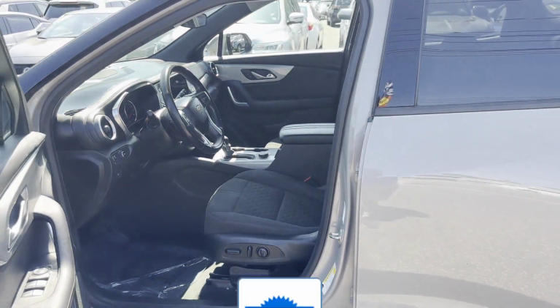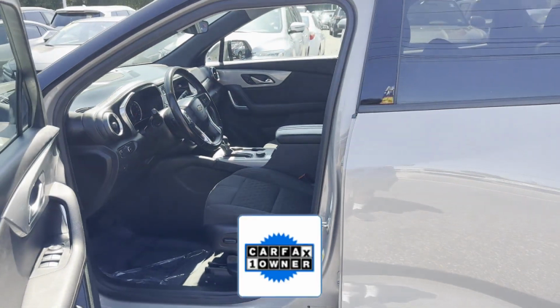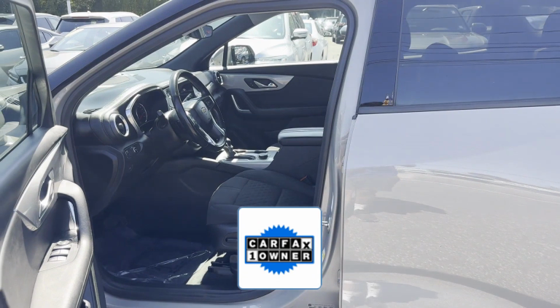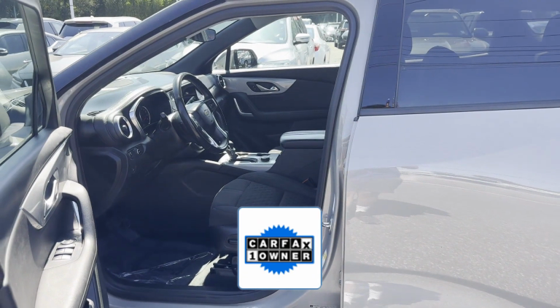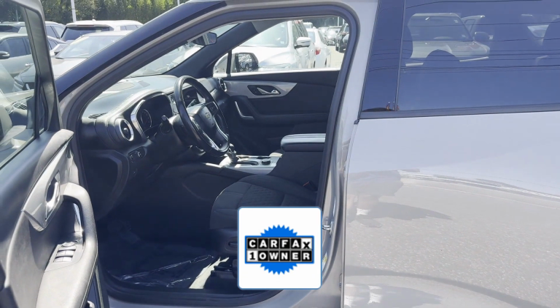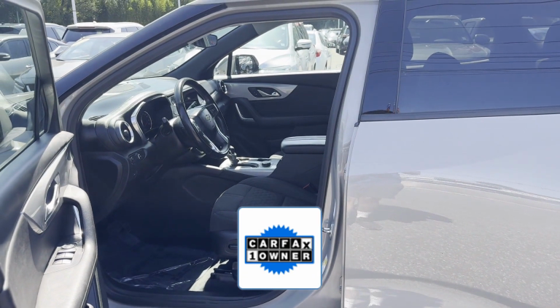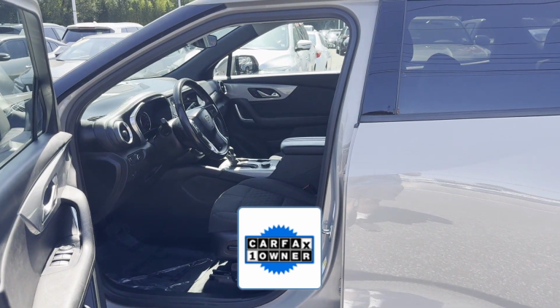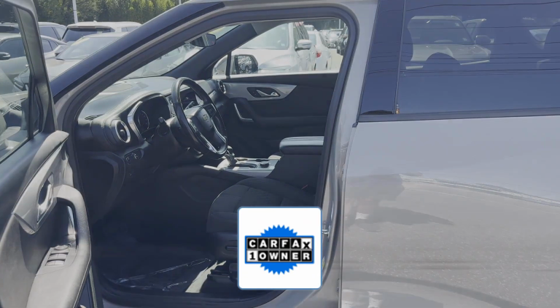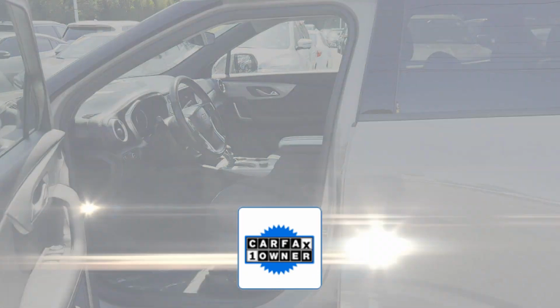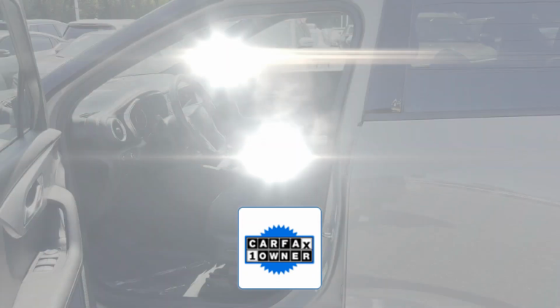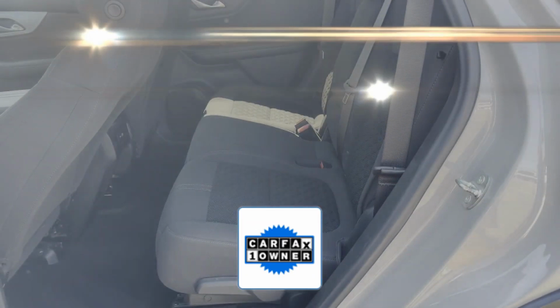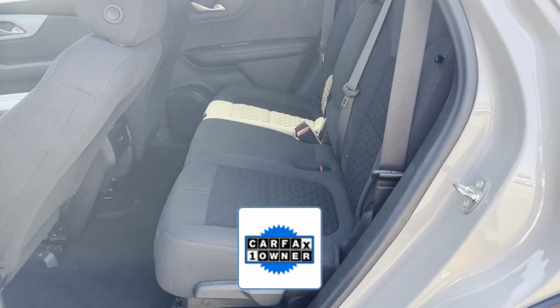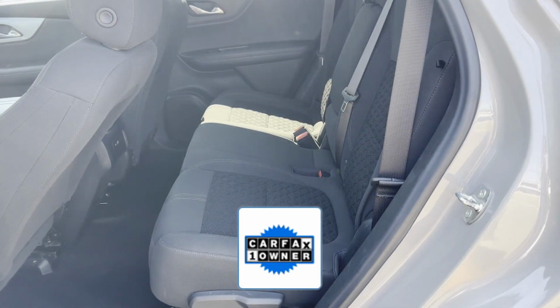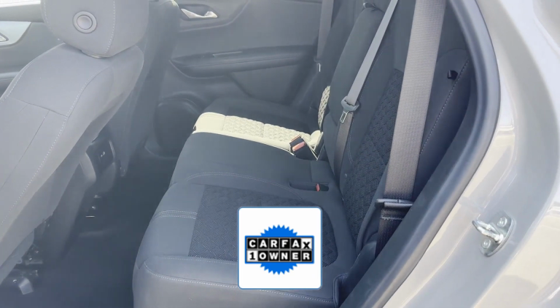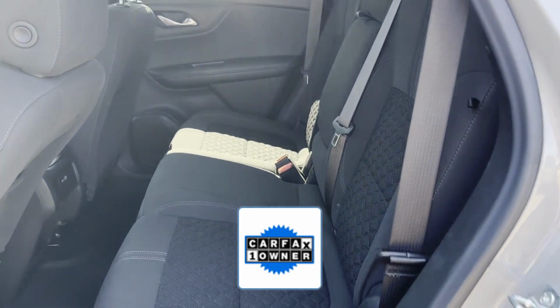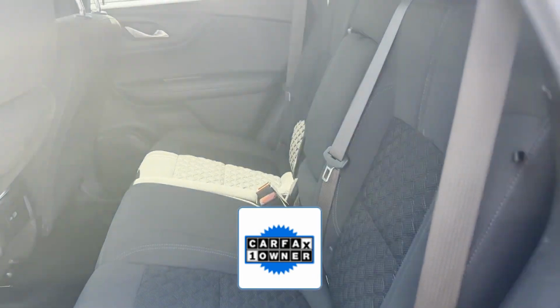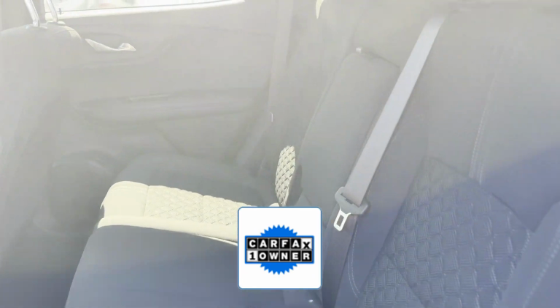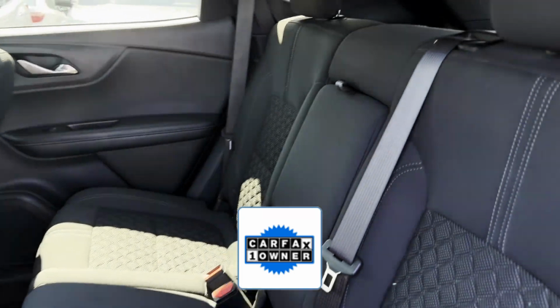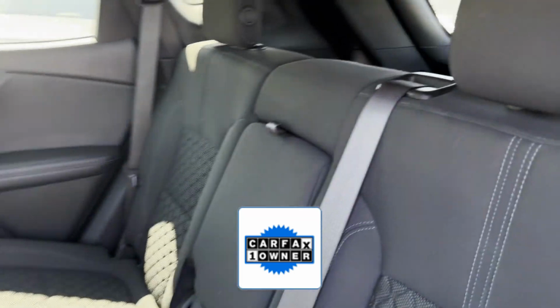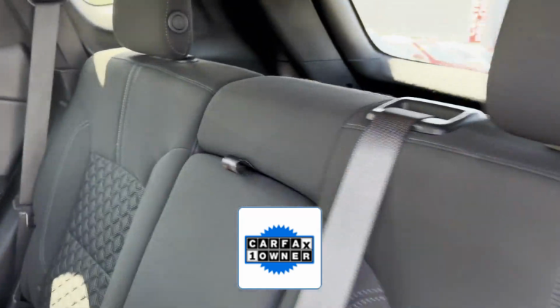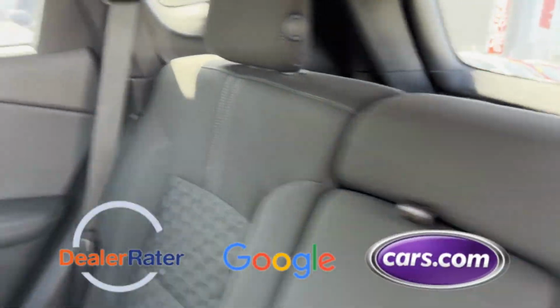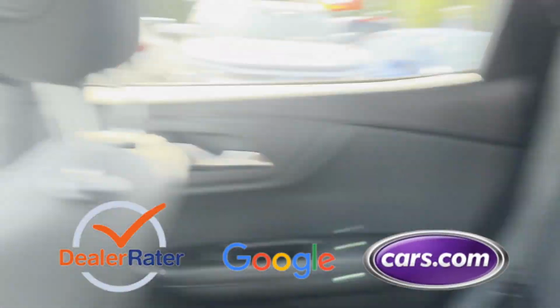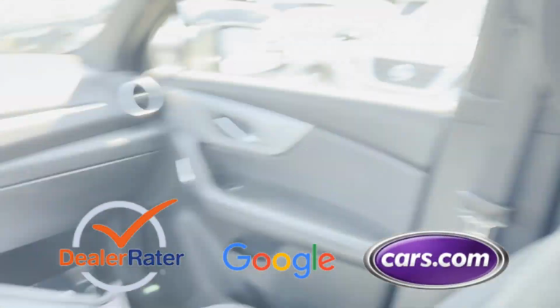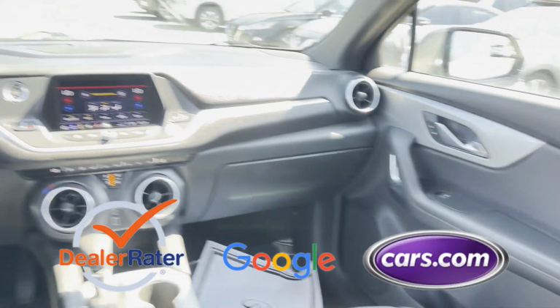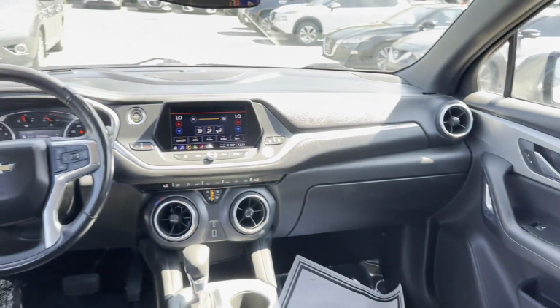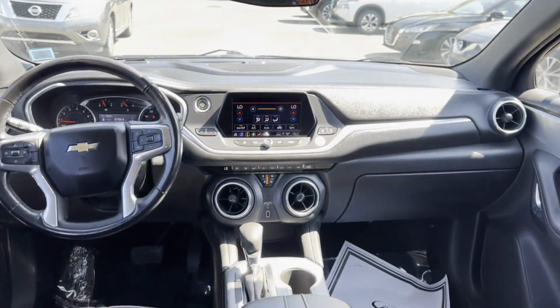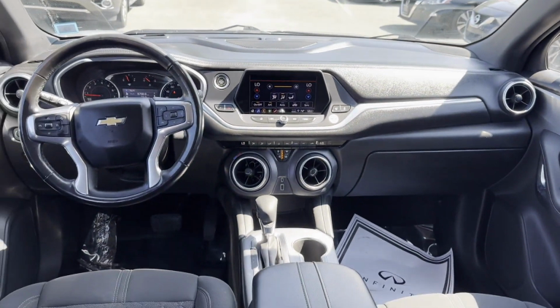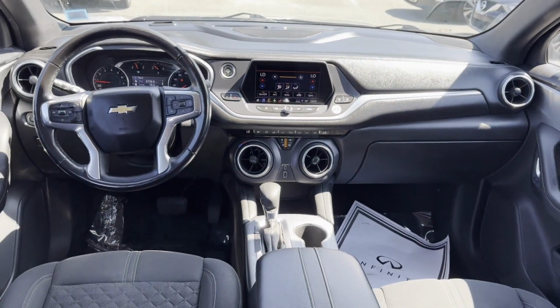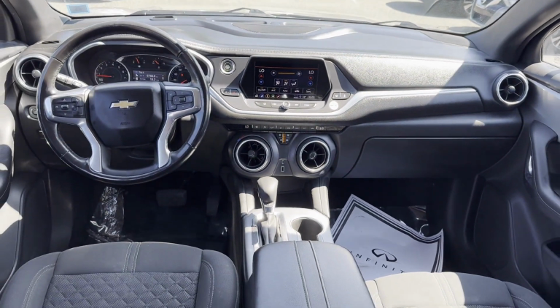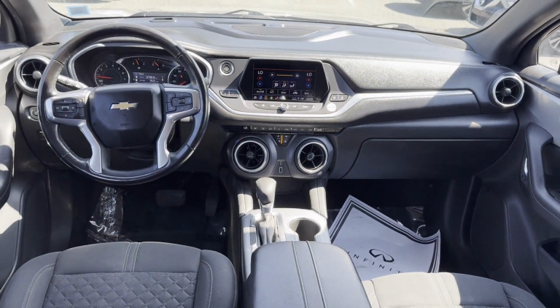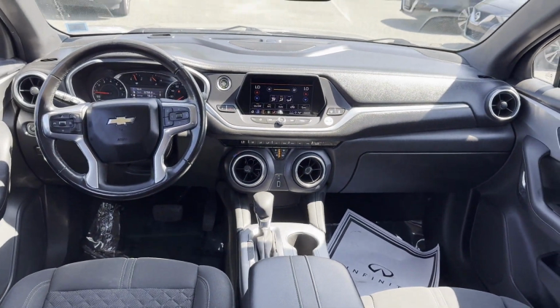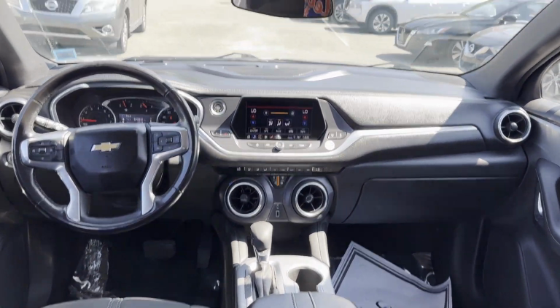As a Carfax one-owner vehicle, enjoy extra advantages such as having less normal wear and tear. This is a top-rated dealer. Find your dream car and drive it home today.